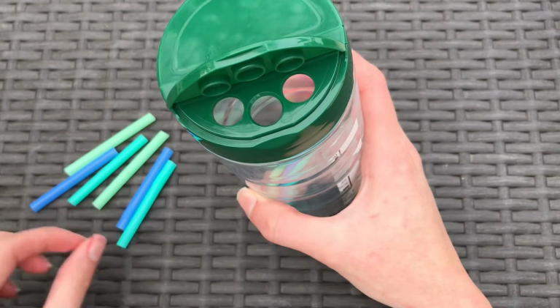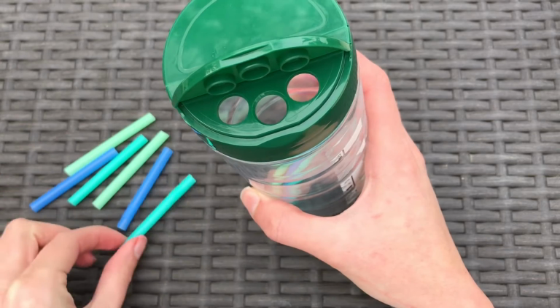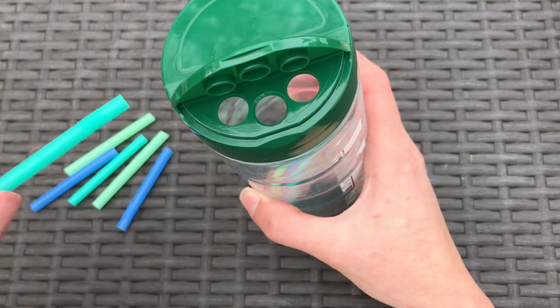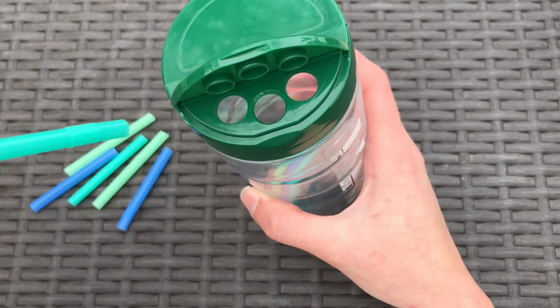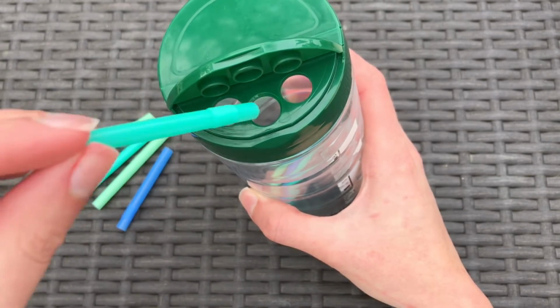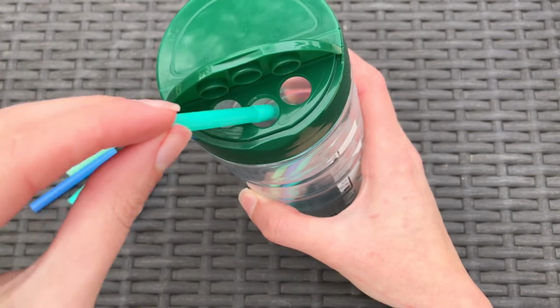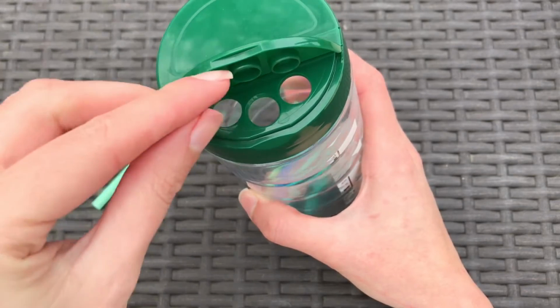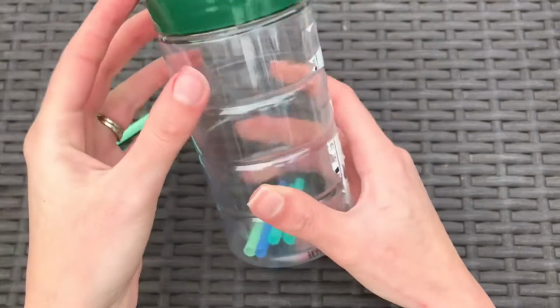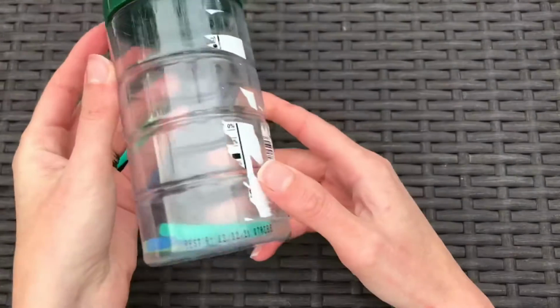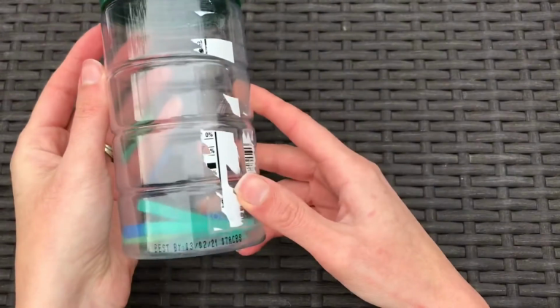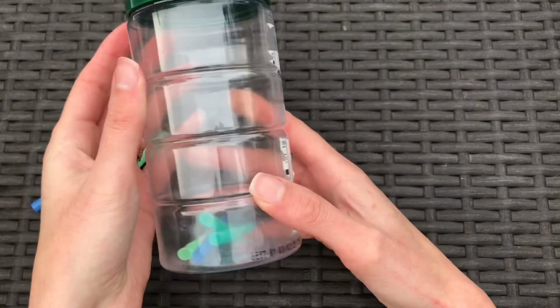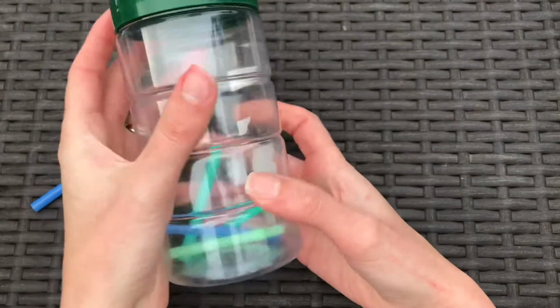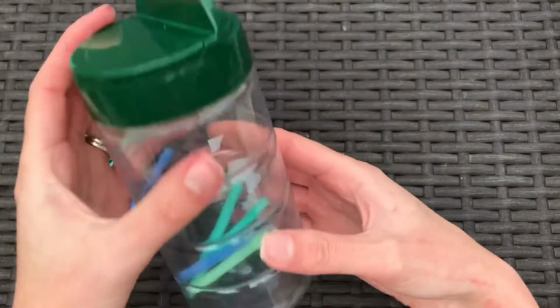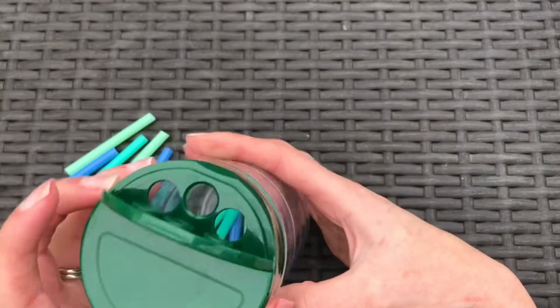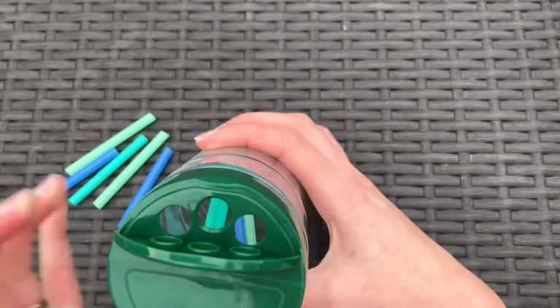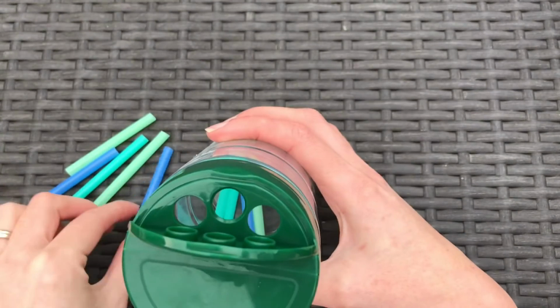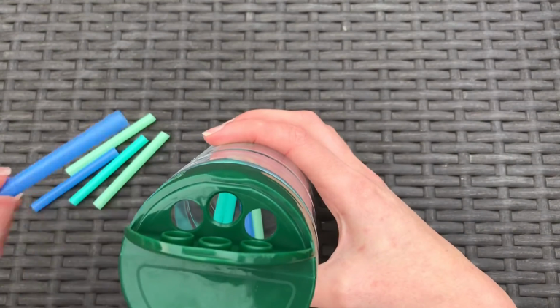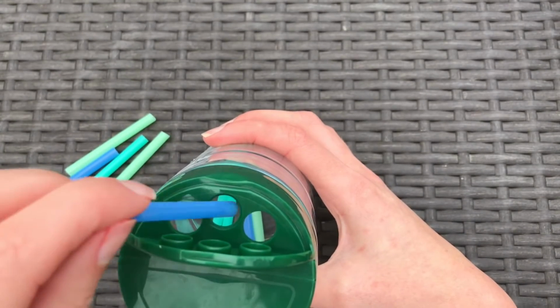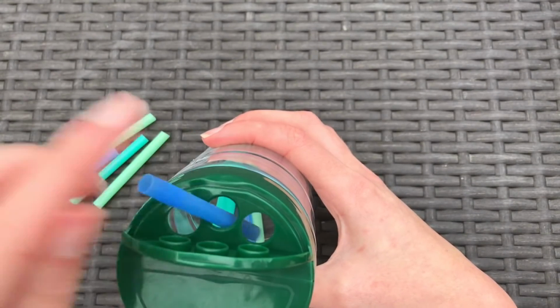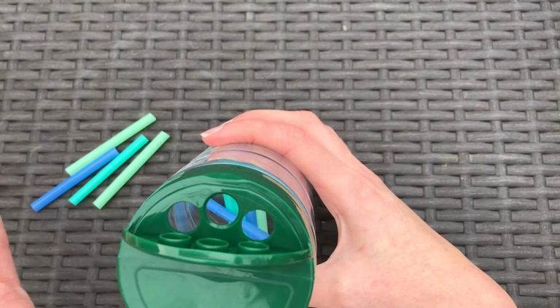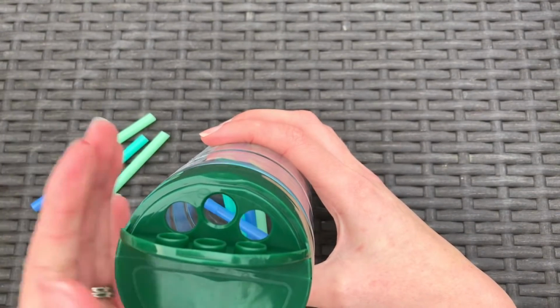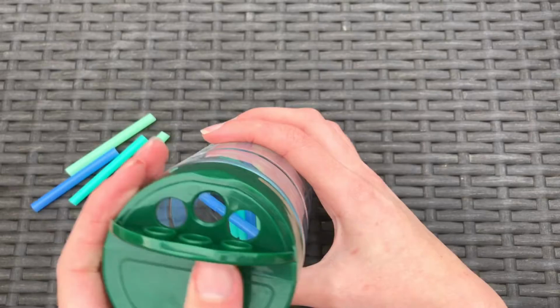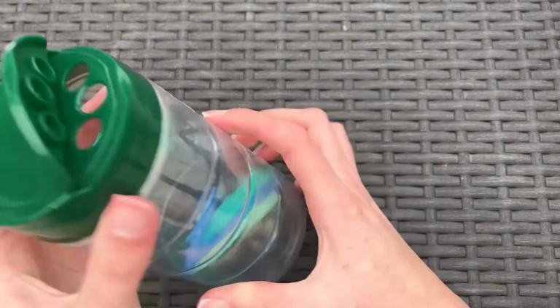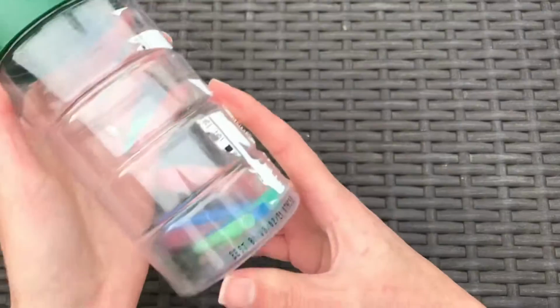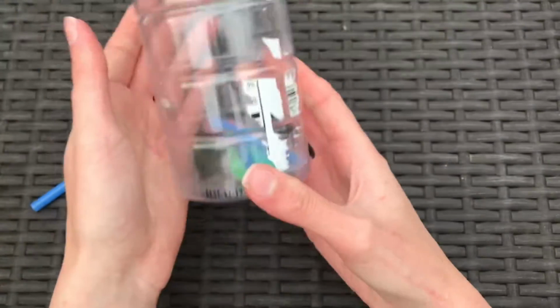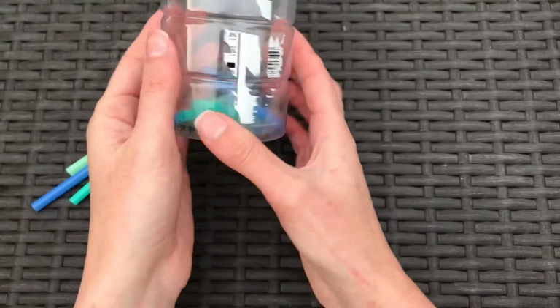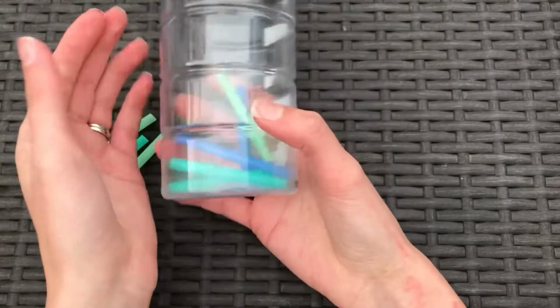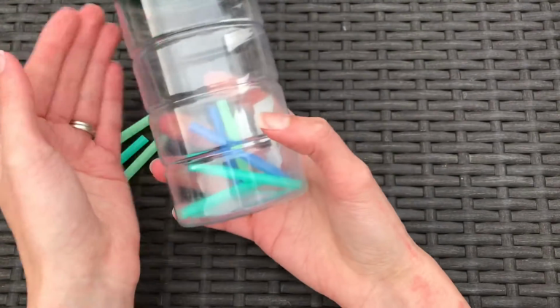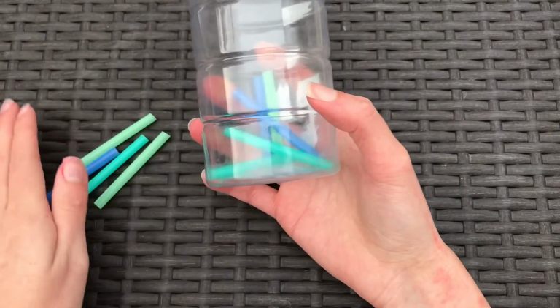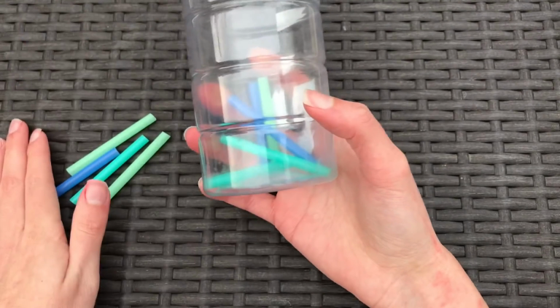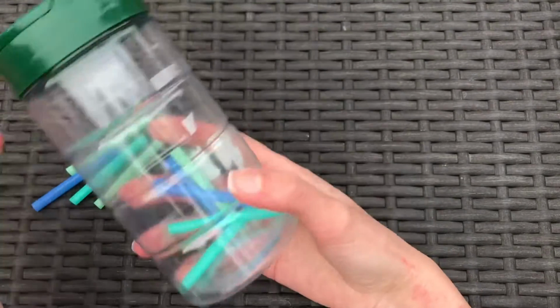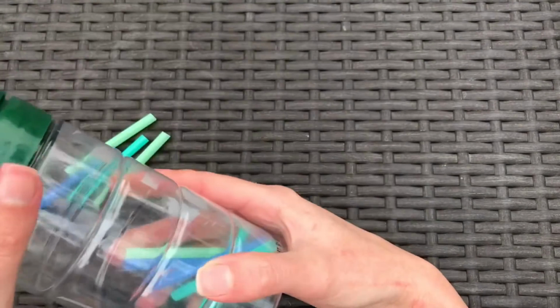As you can see, you have to use your pincer grasp right there to kind of grab onto it and put it in. And there we can see all the straws that we've got in there, so it's just a really great fine motor activity to practice pincer grasp.